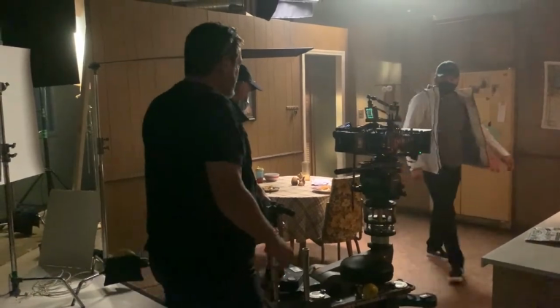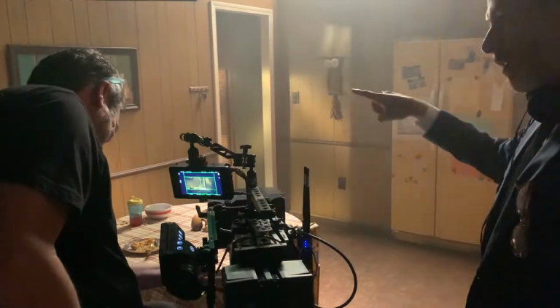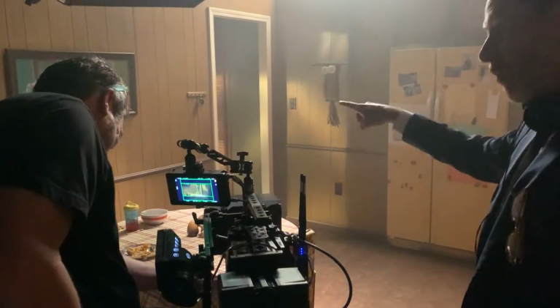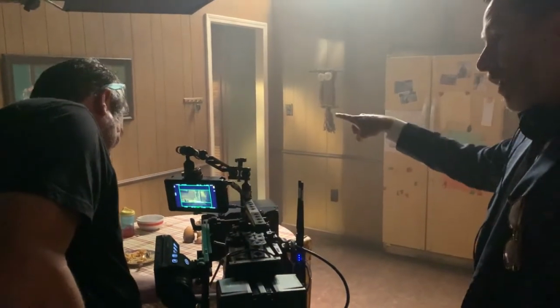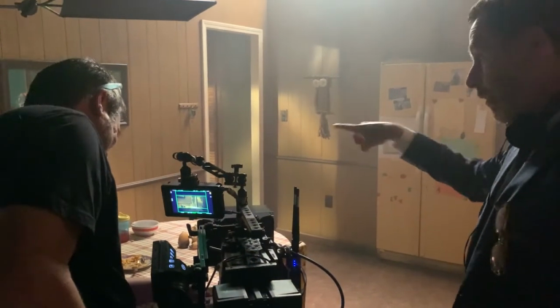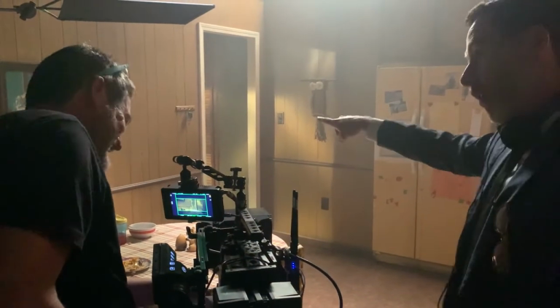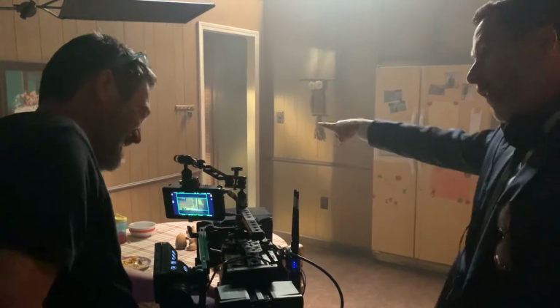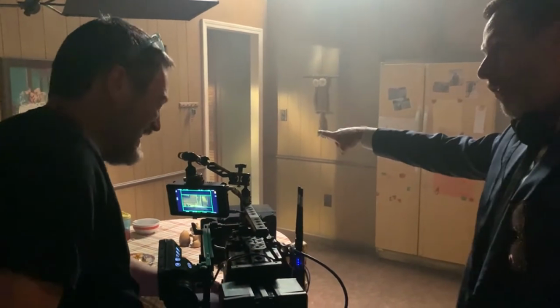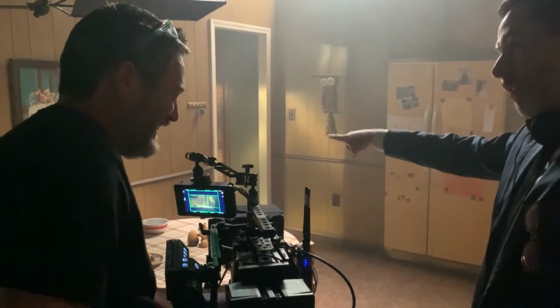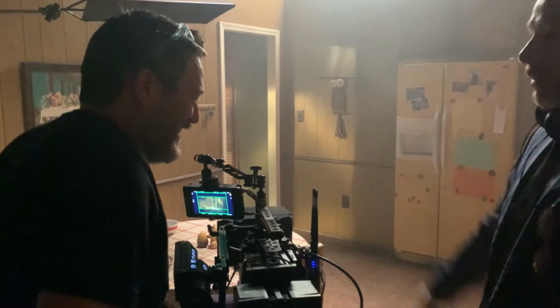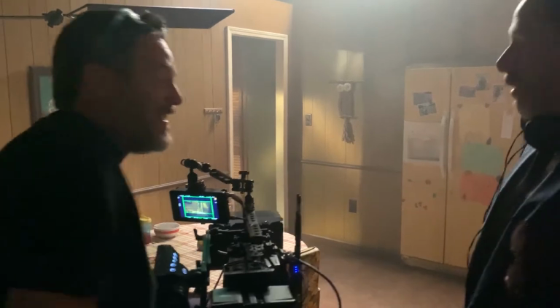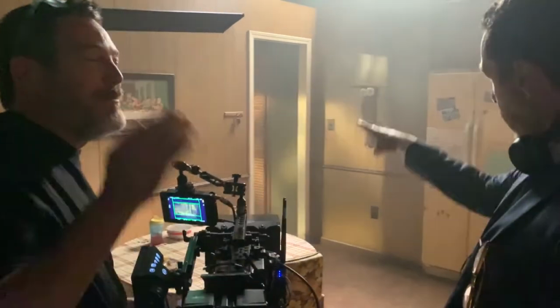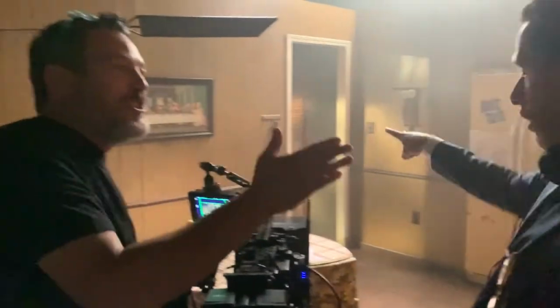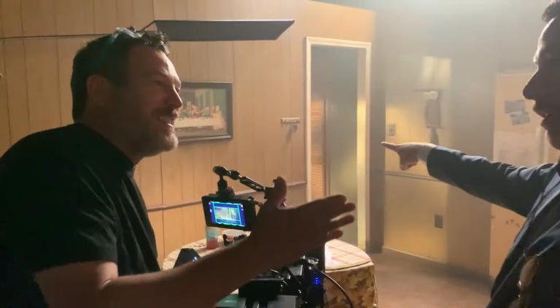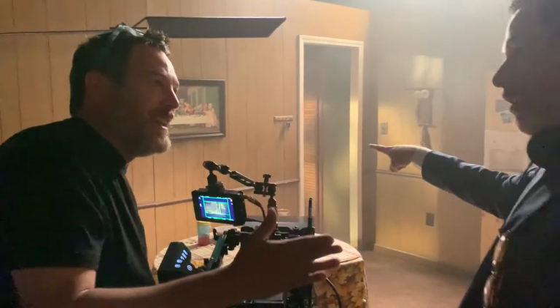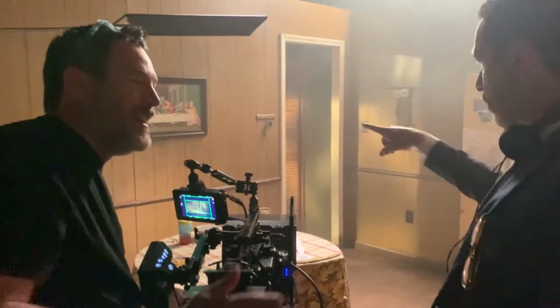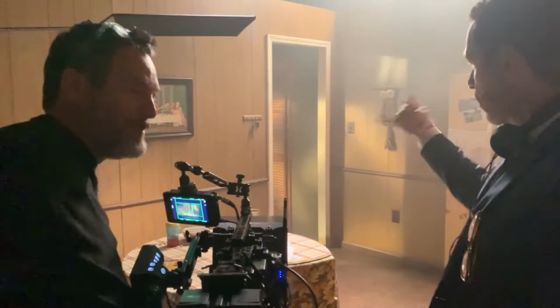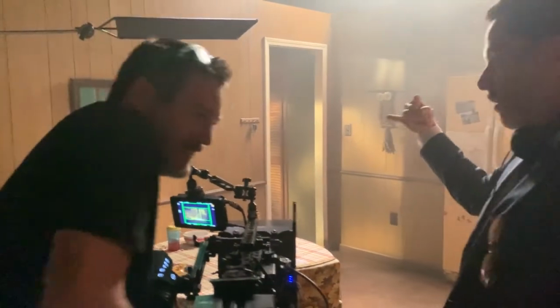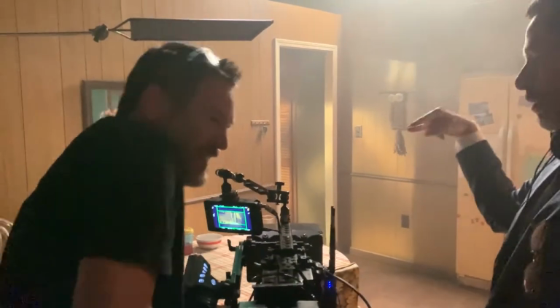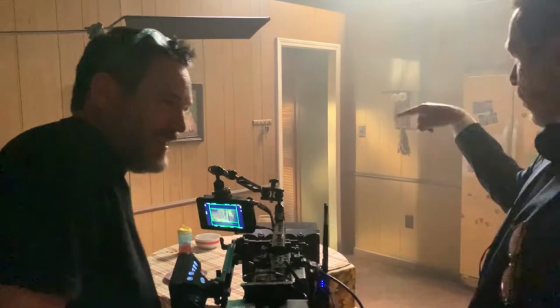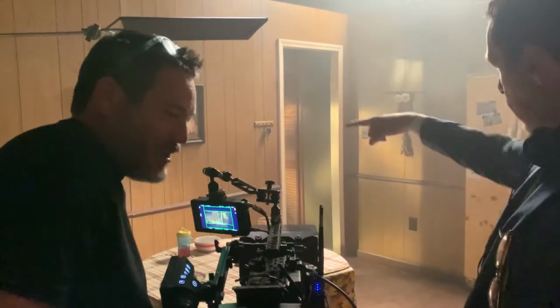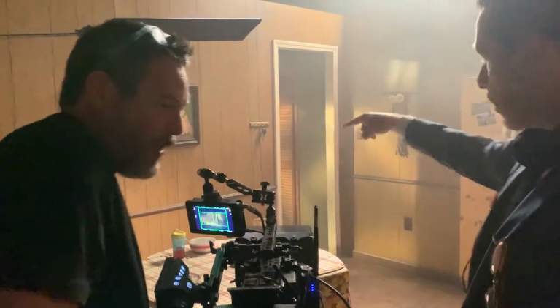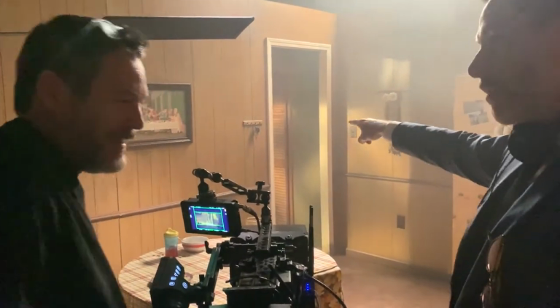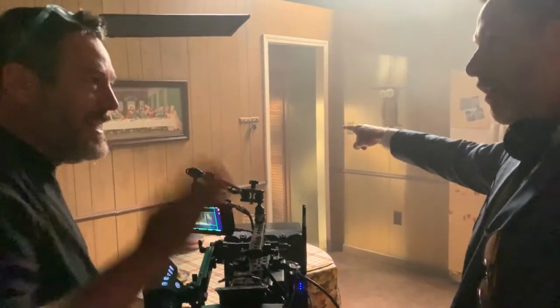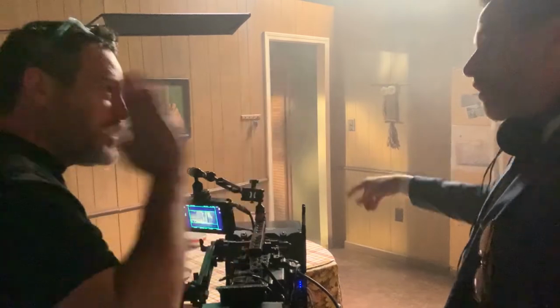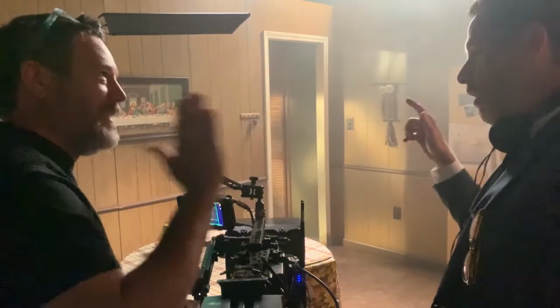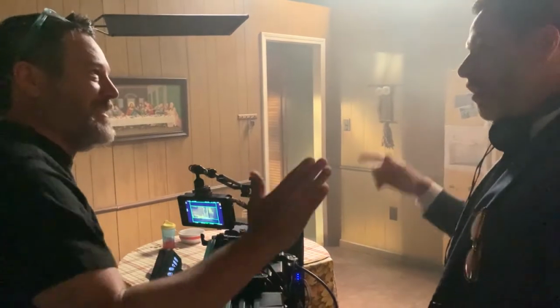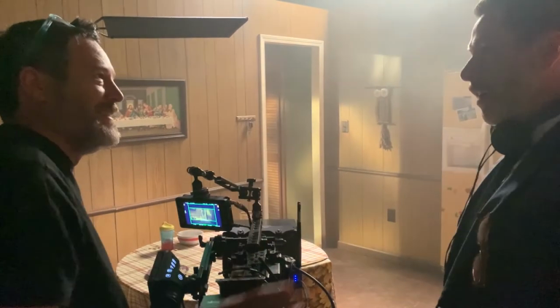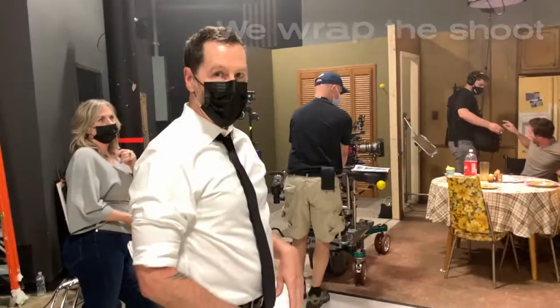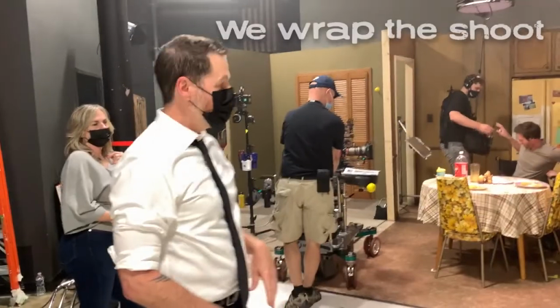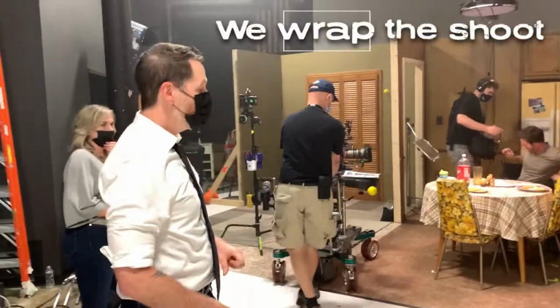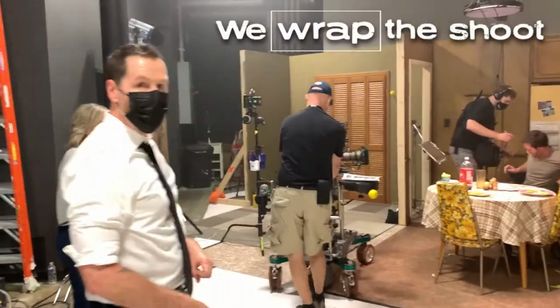The camera thing needs to go like this. The camera doesn't go like that. No, I'm telling you — it's one way. It's this way. Okay. We wrap the shoot.